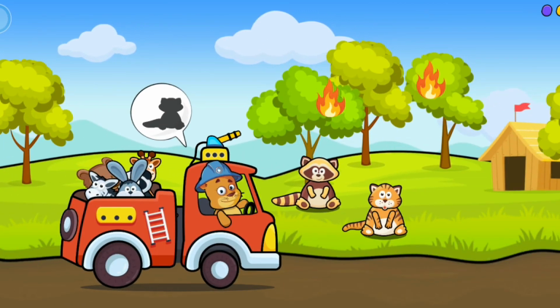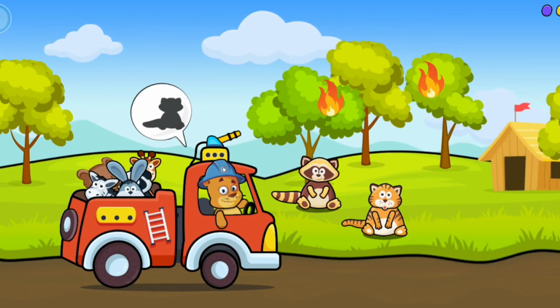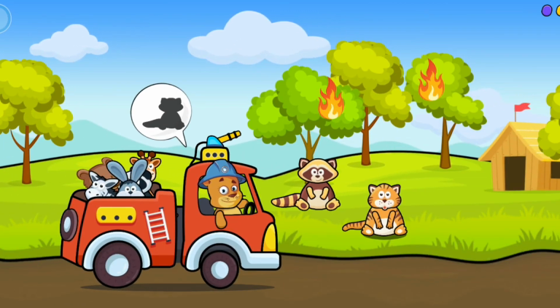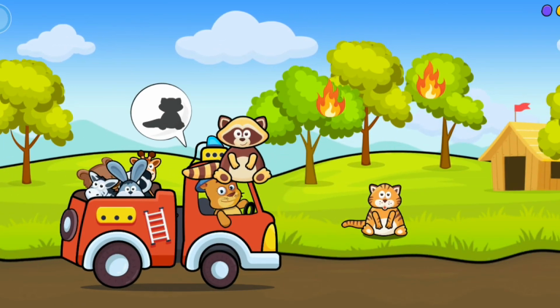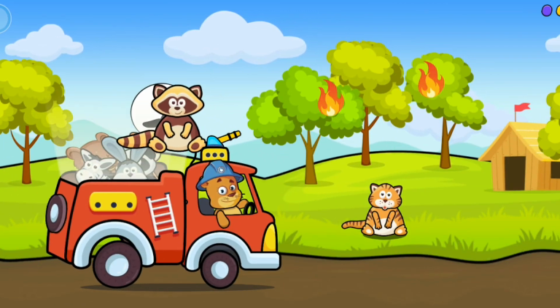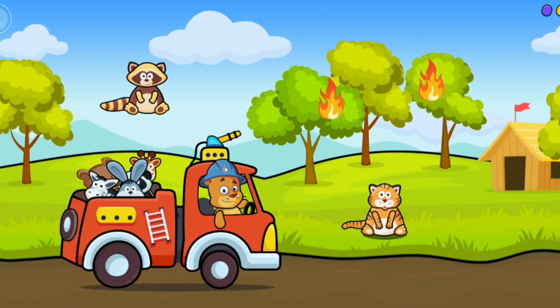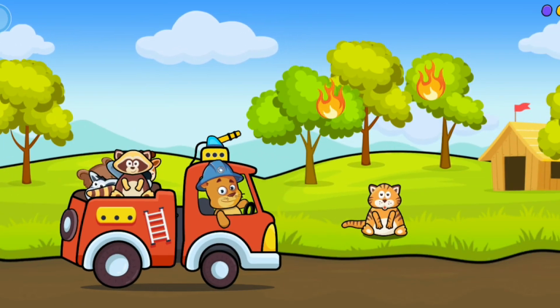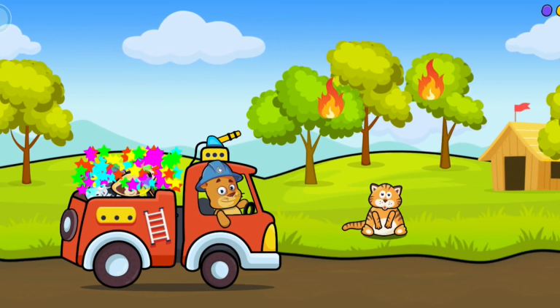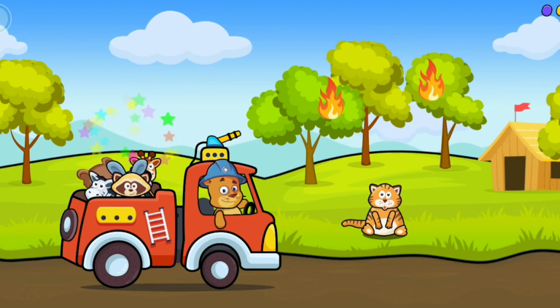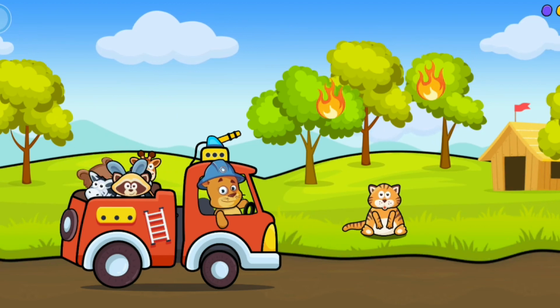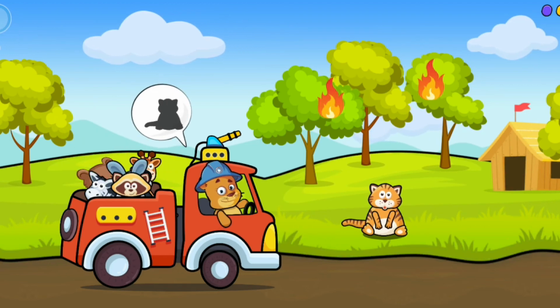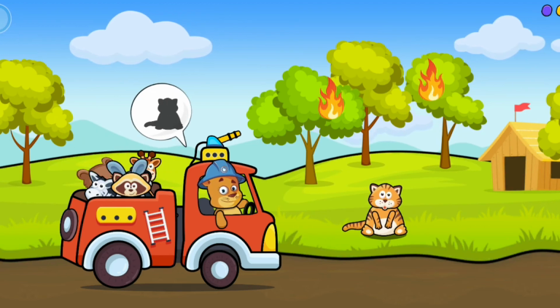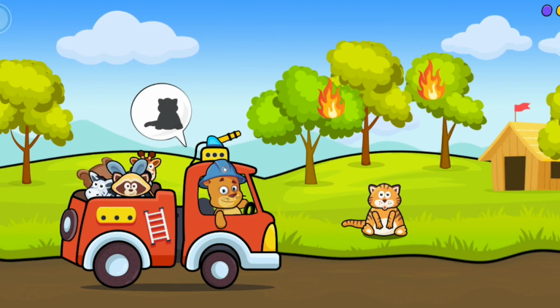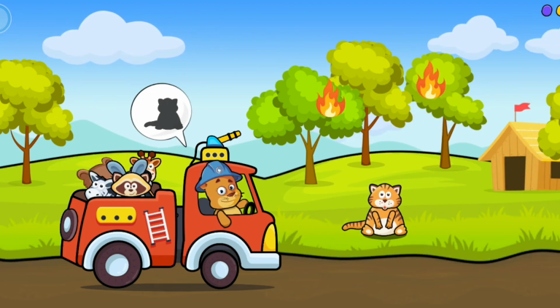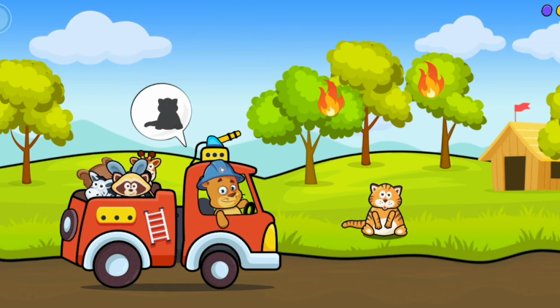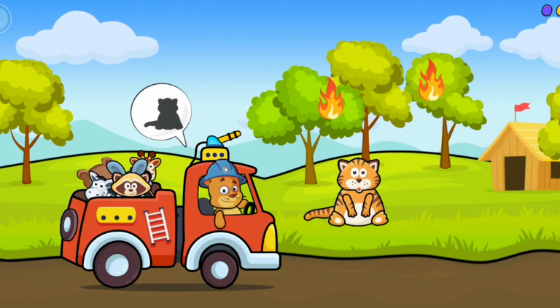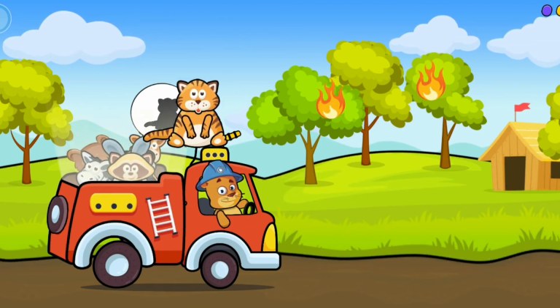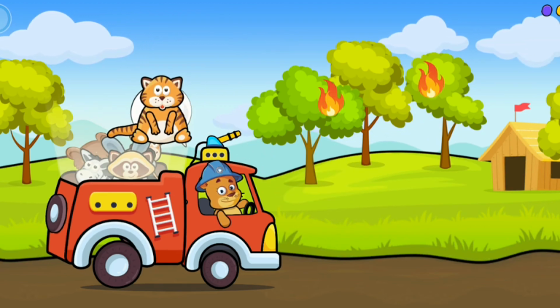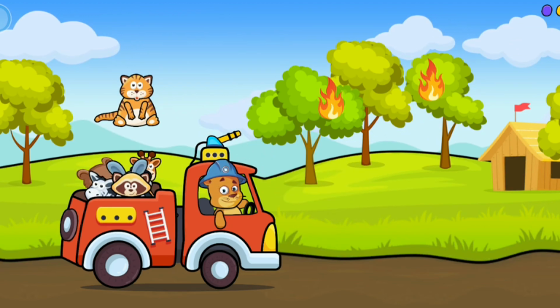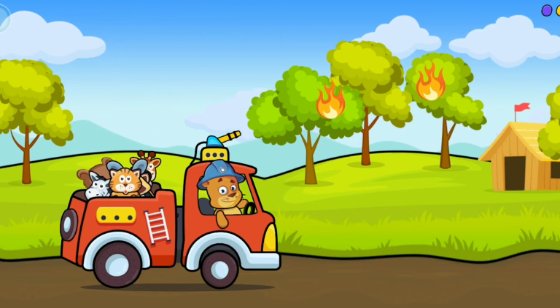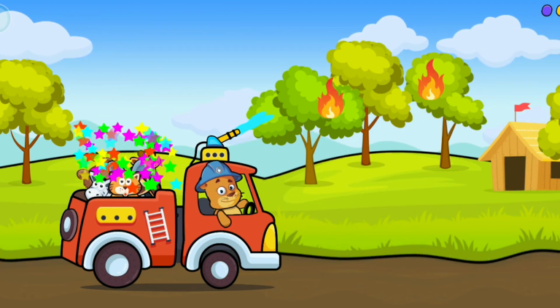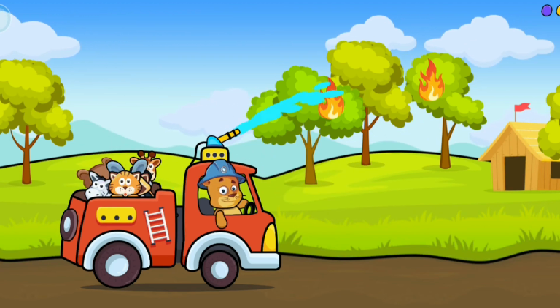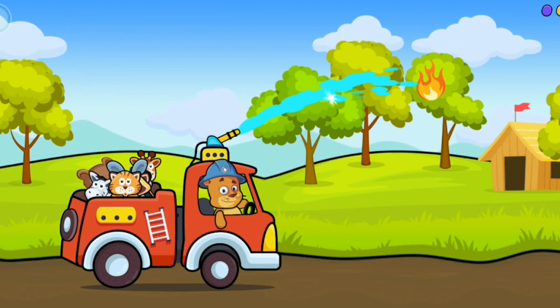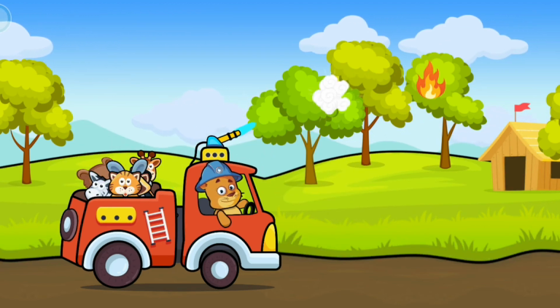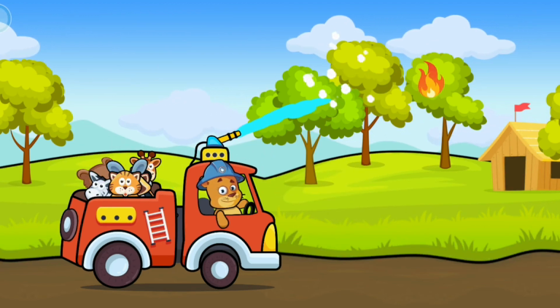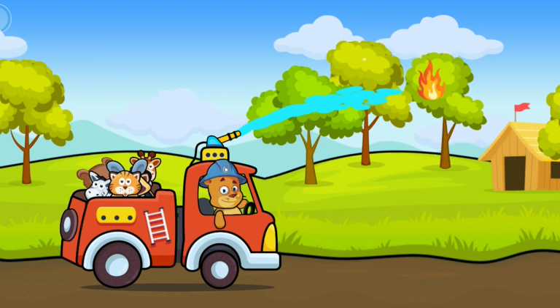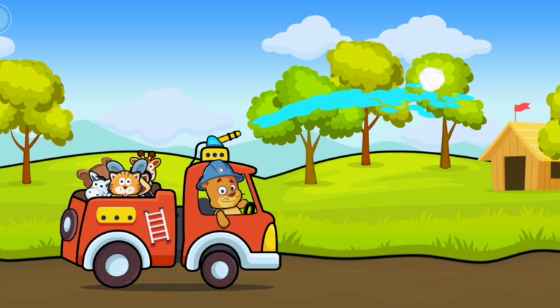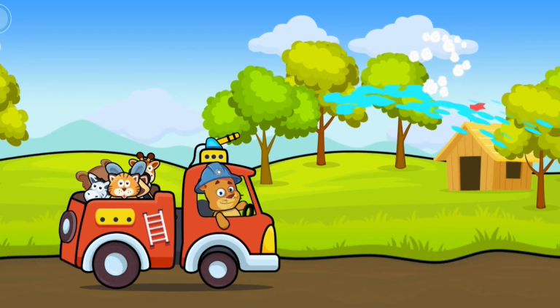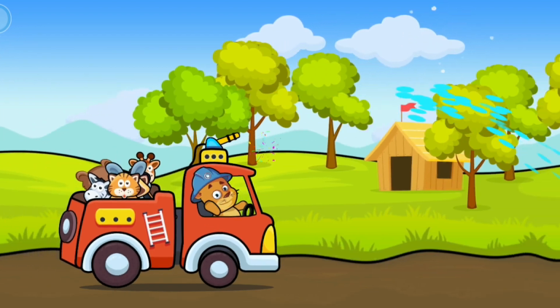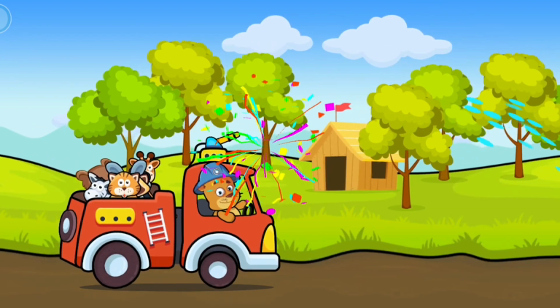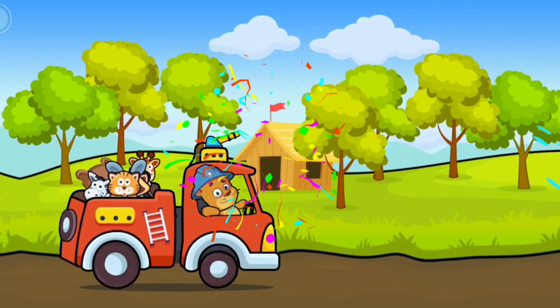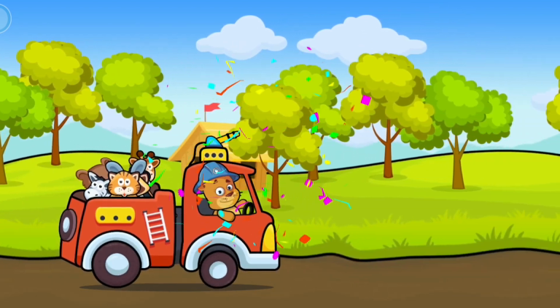Raccoon! Good job! Tiger! No! Put out the fire! Go, Anthony!